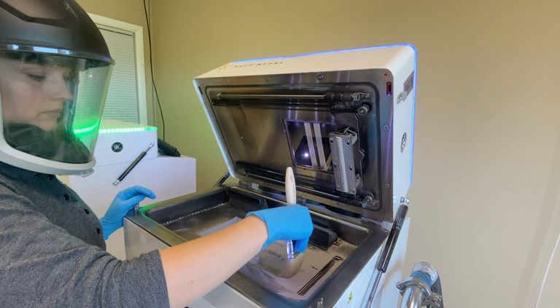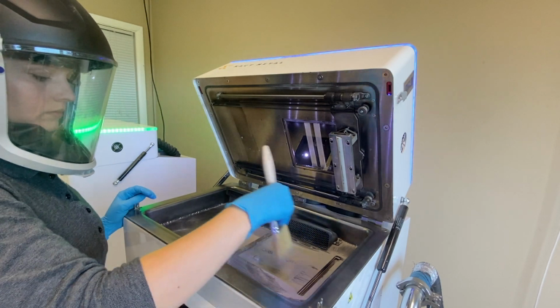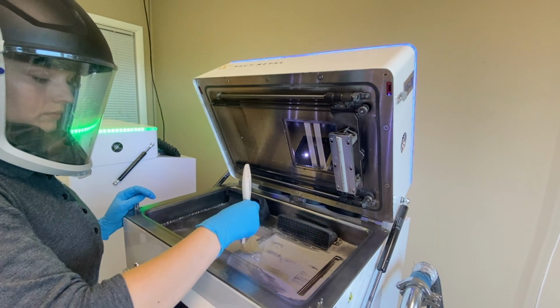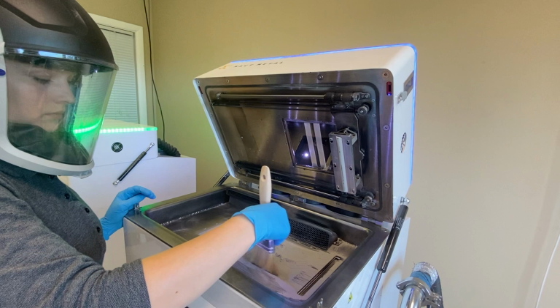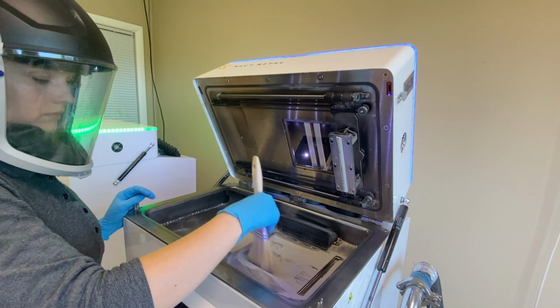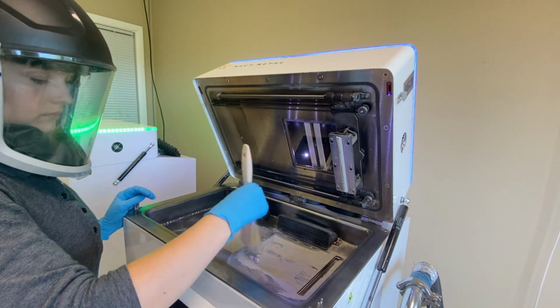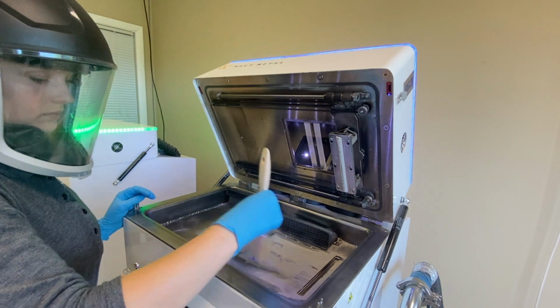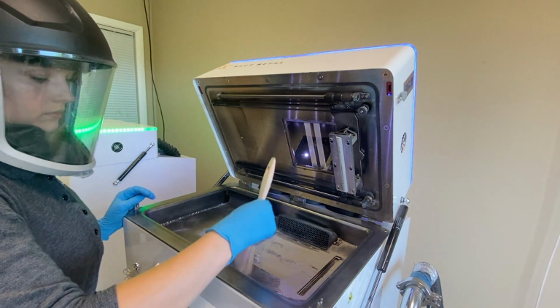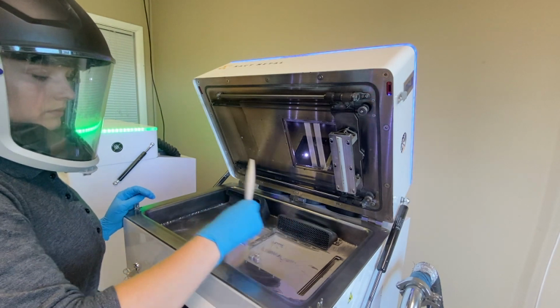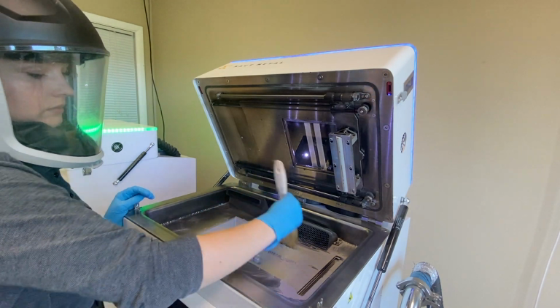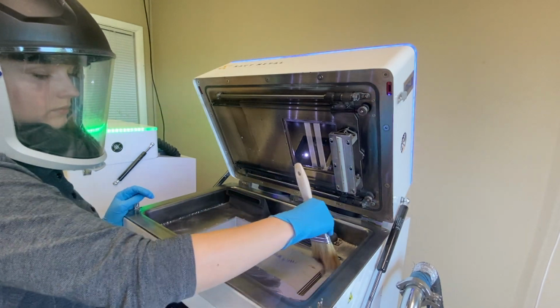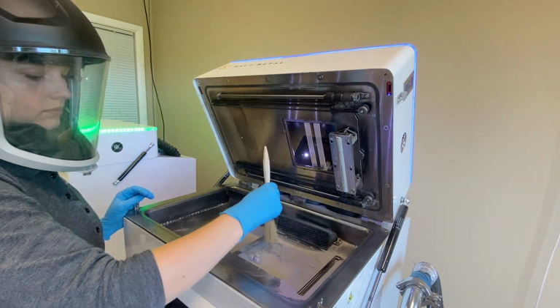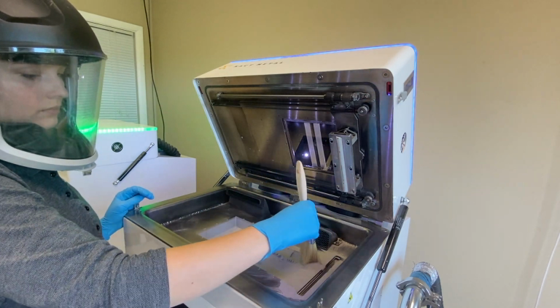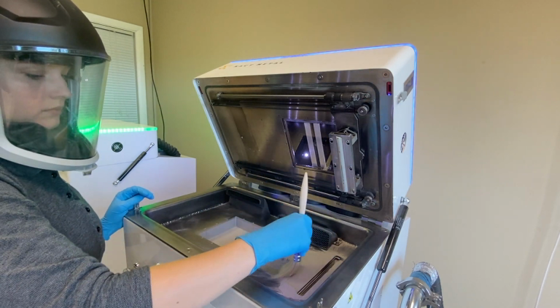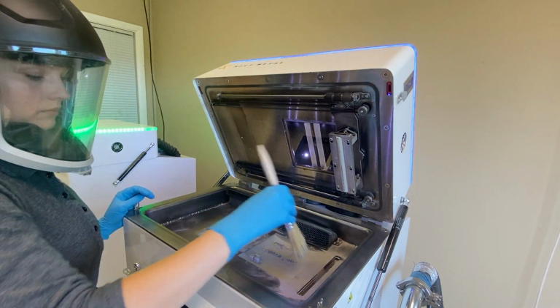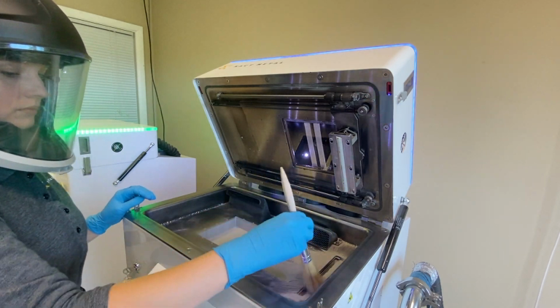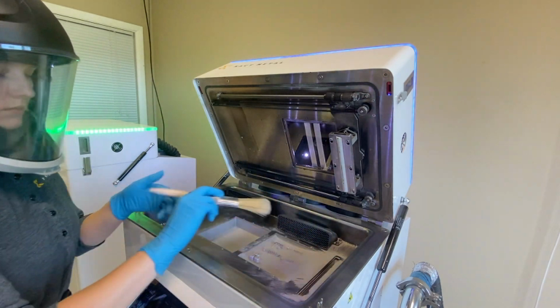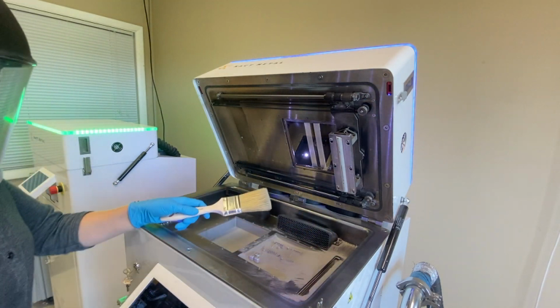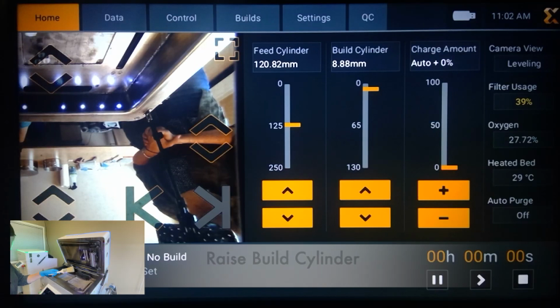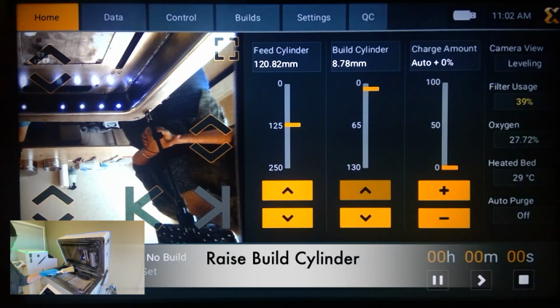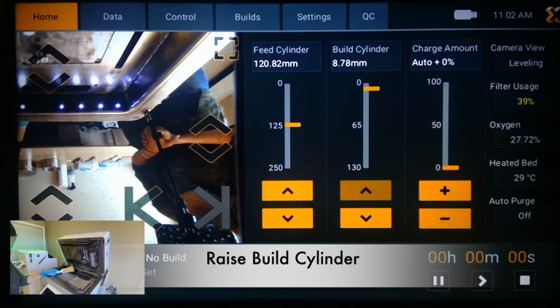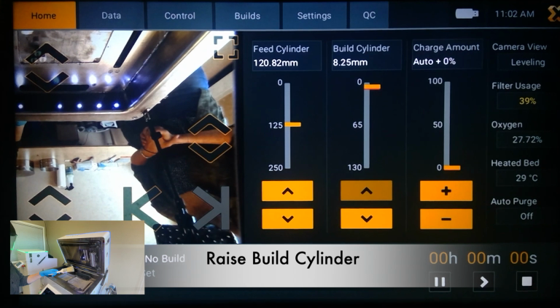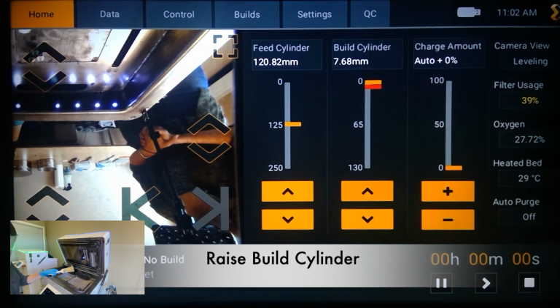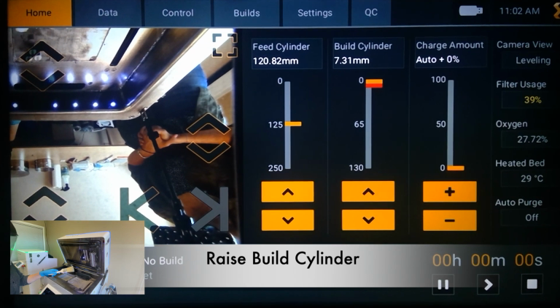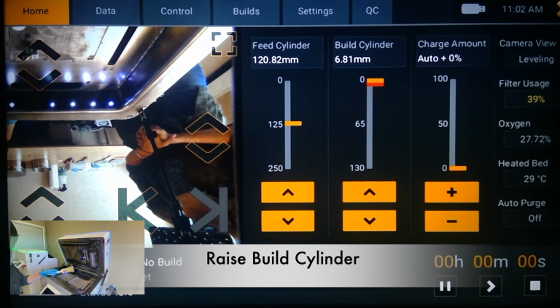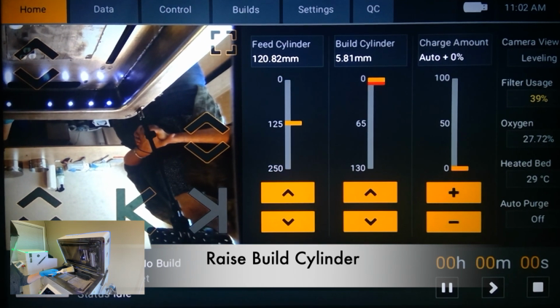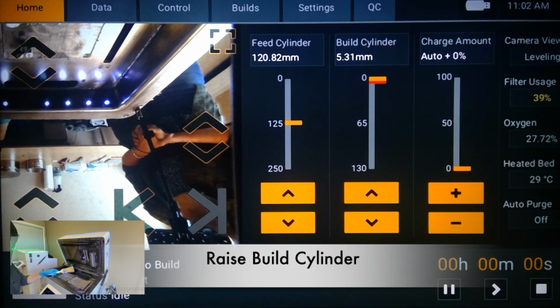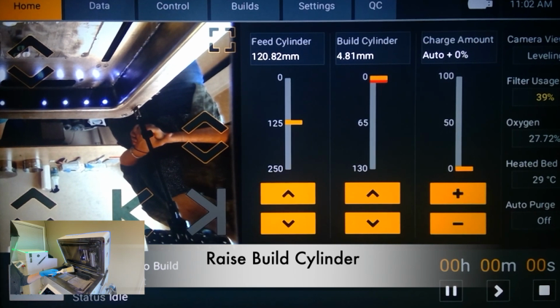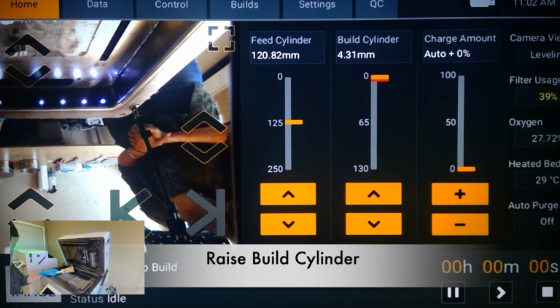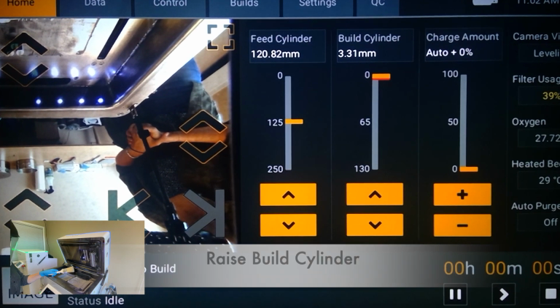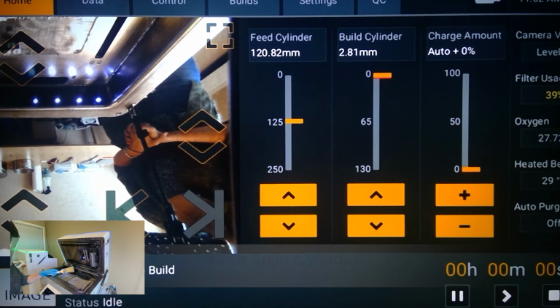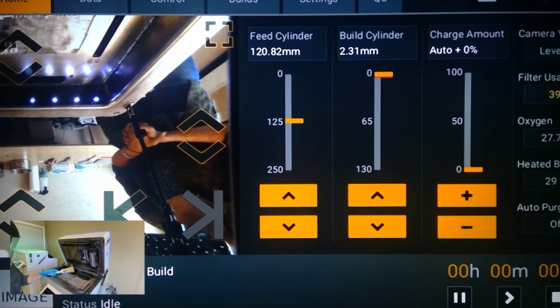Once most of the powder has been removed from the build cylinder, we can eject the build by using the controls on the touchscreen to remove even more powder and then the print.